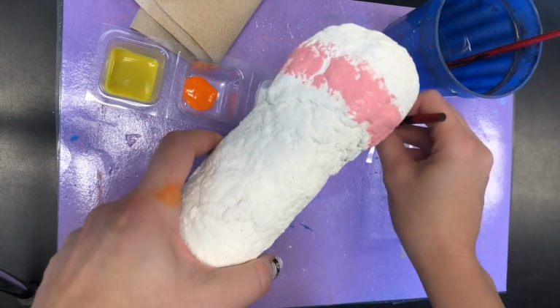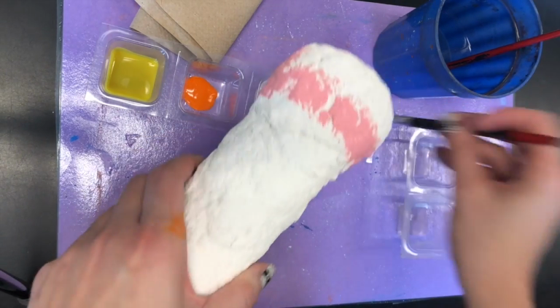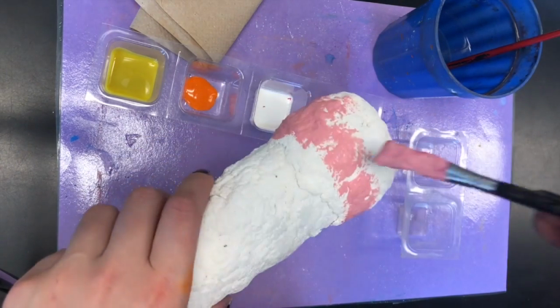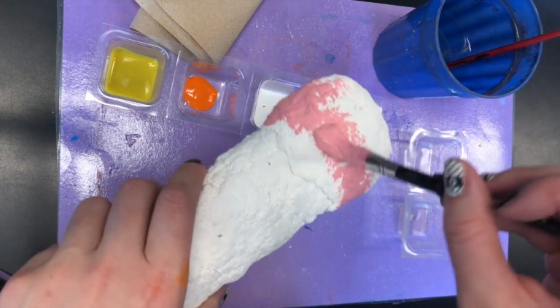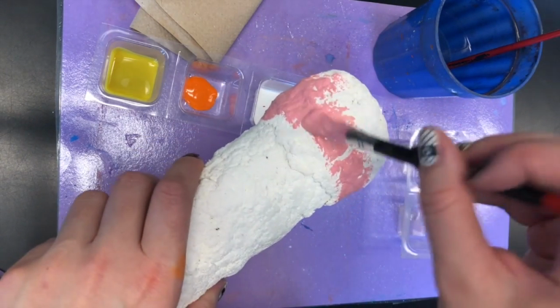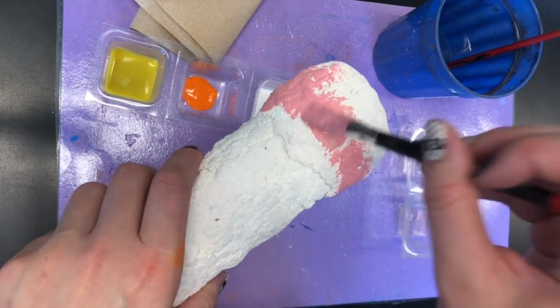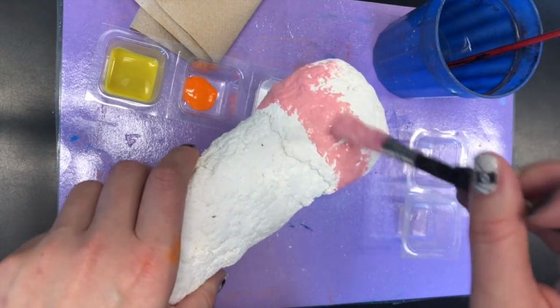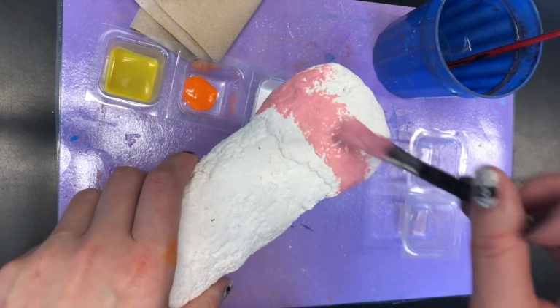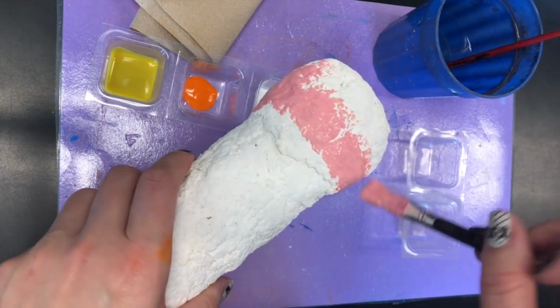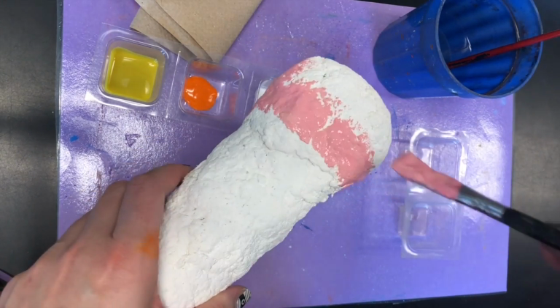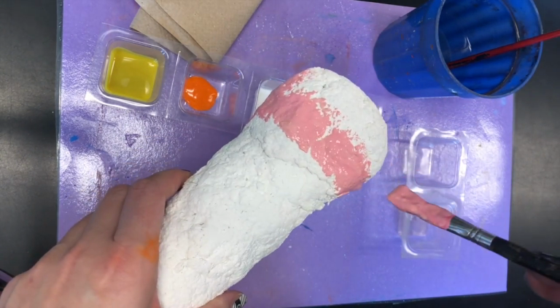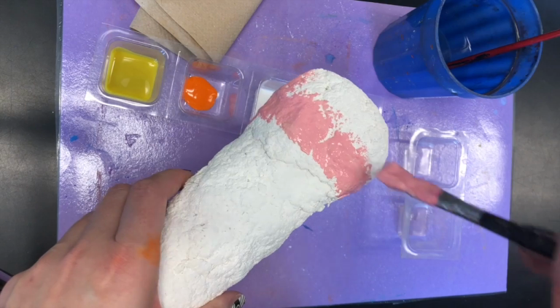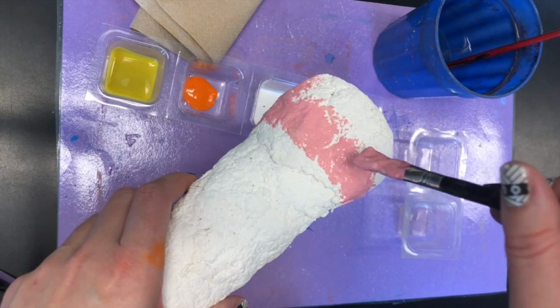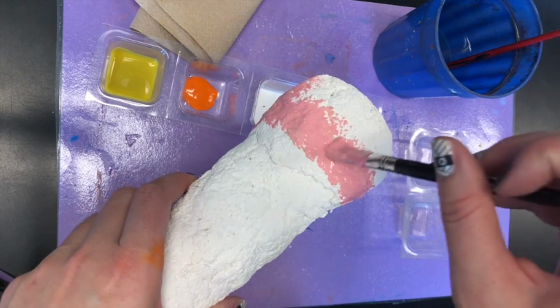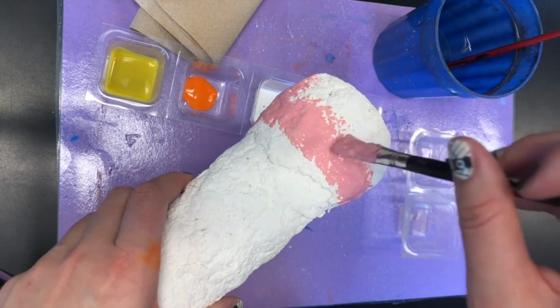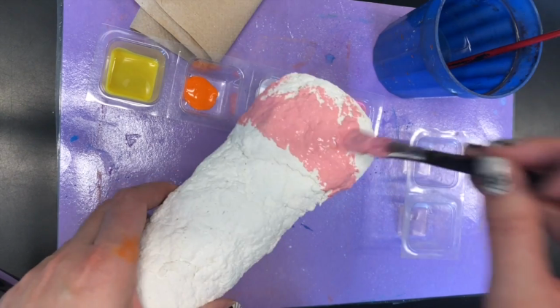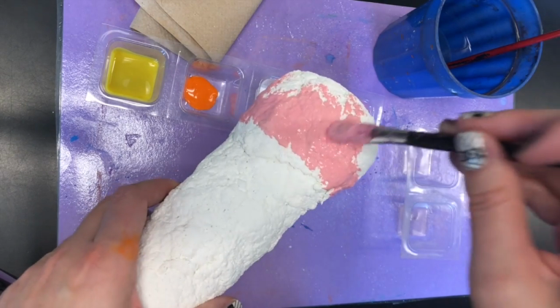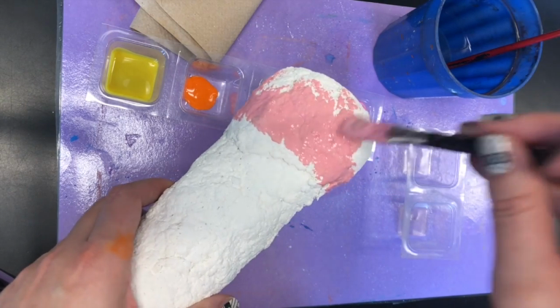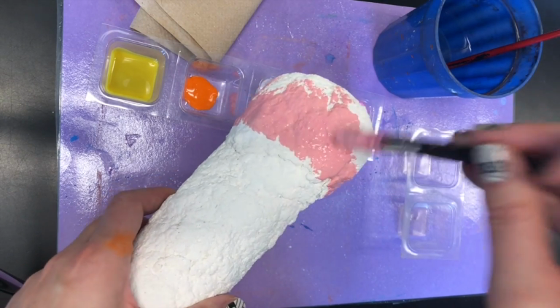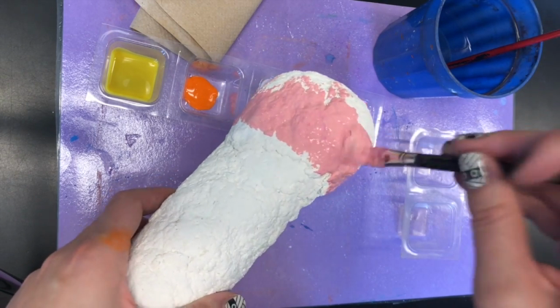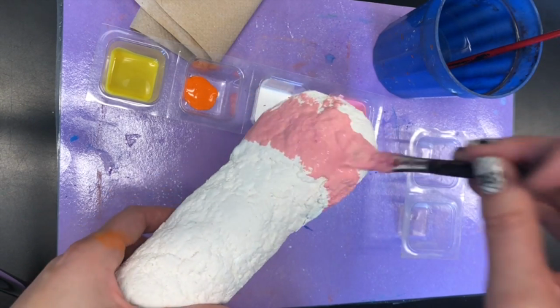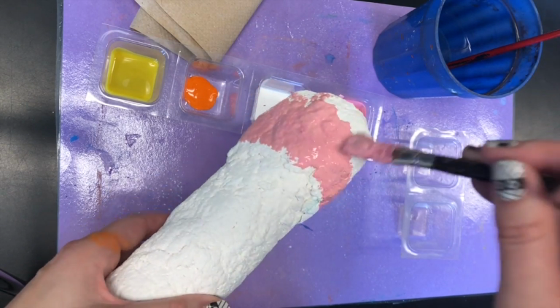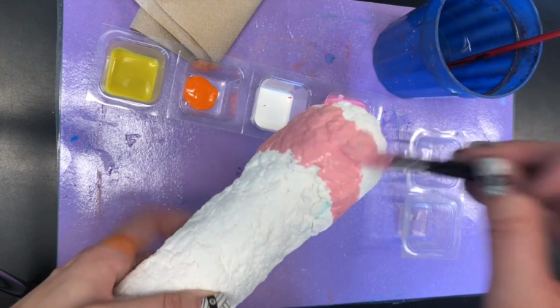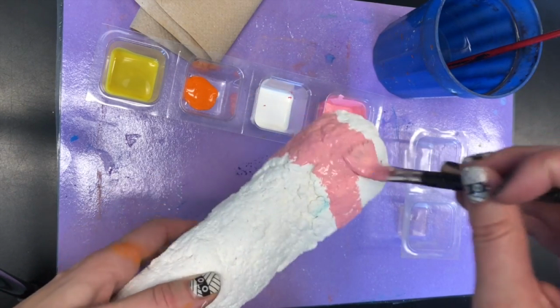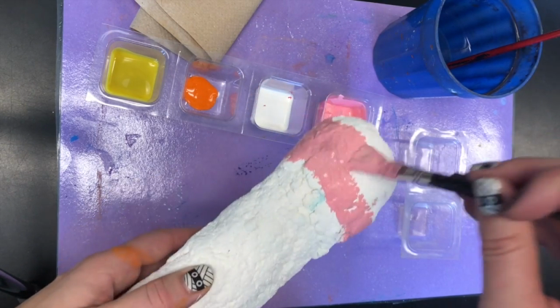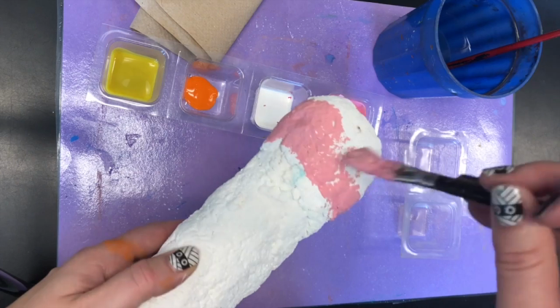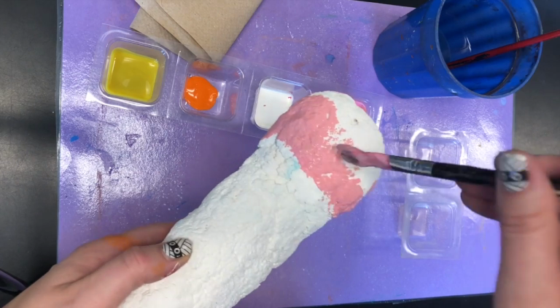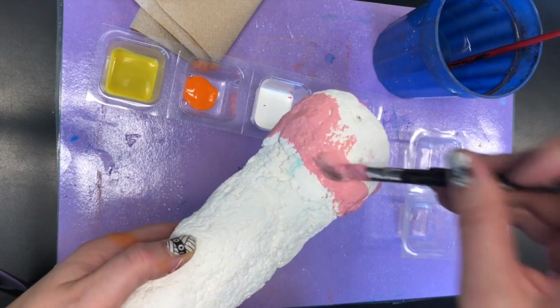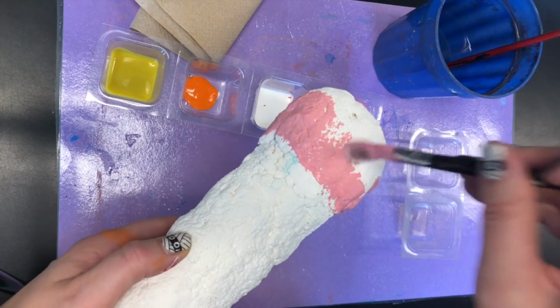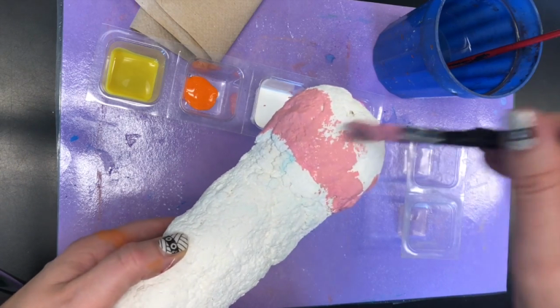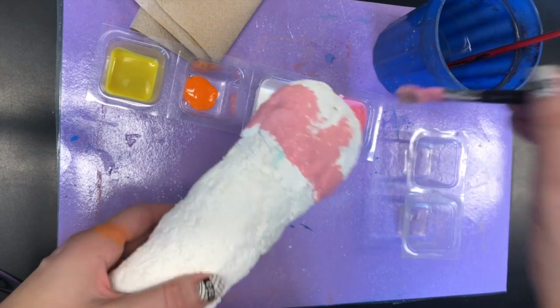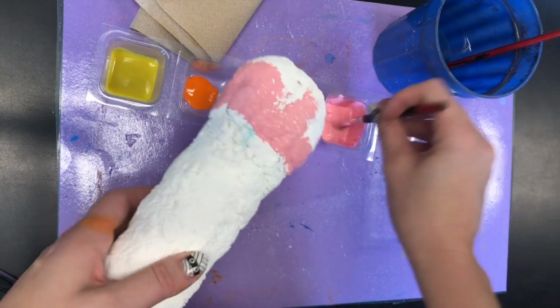Now as you notice when I'm painting, there's a lot of white space that is showing through. So what you can do is take your paintbrush and dab in those spots so that you're filling it in.